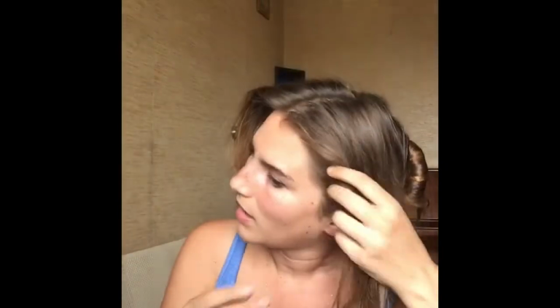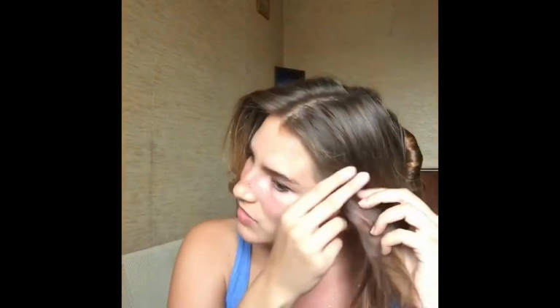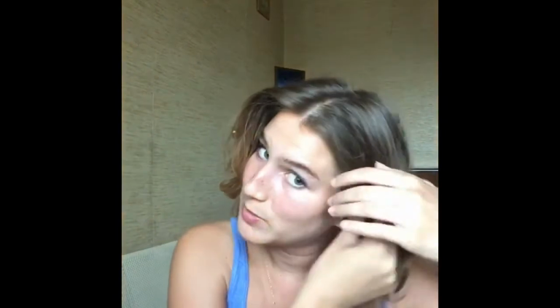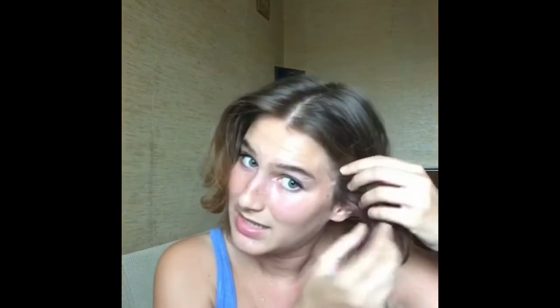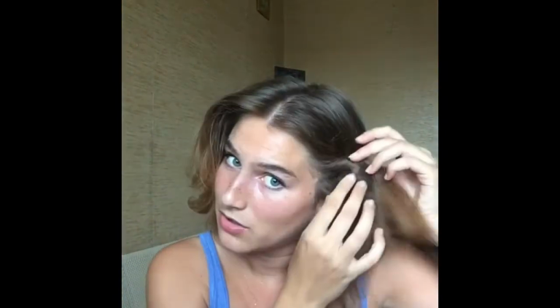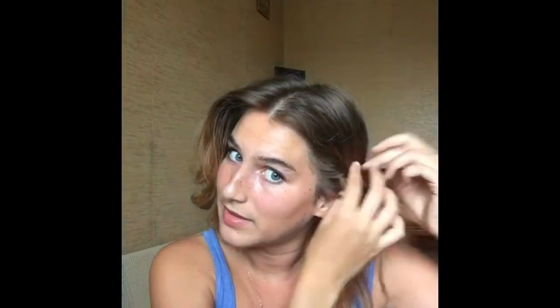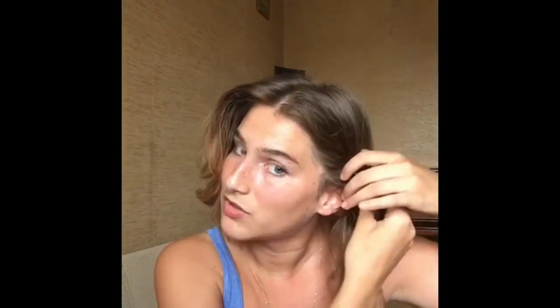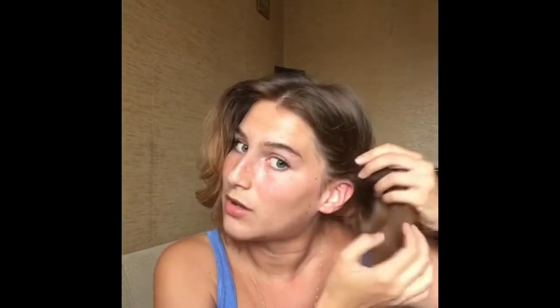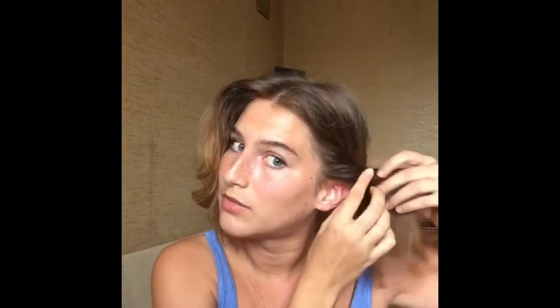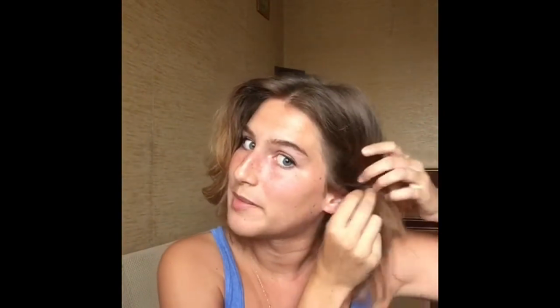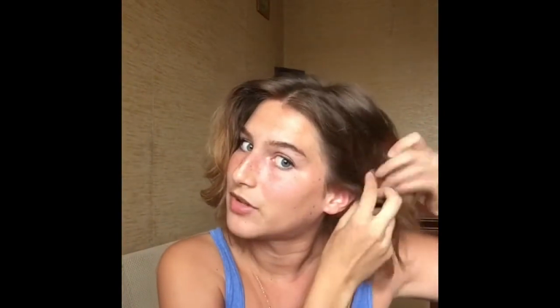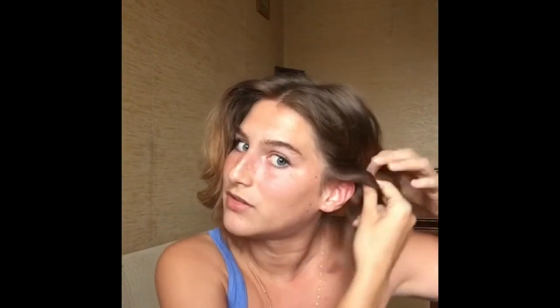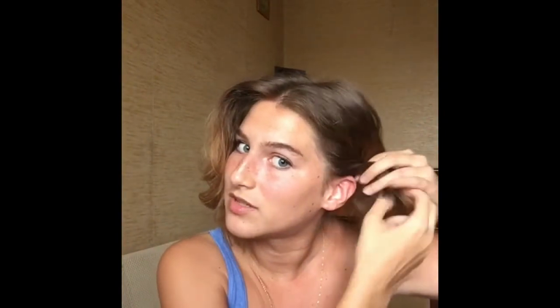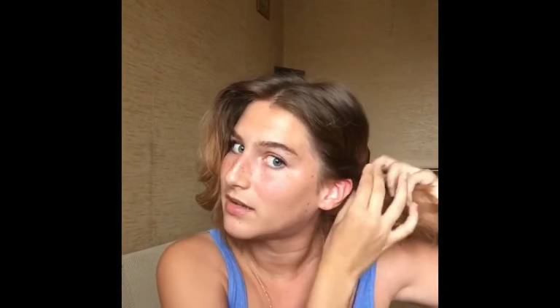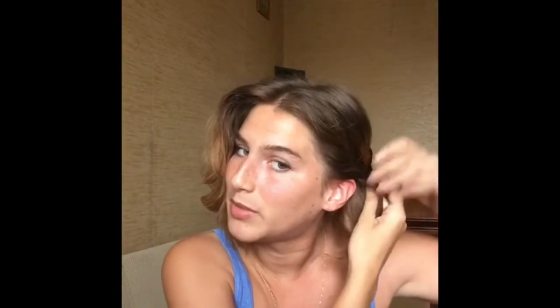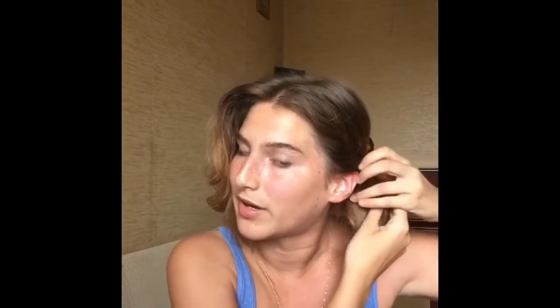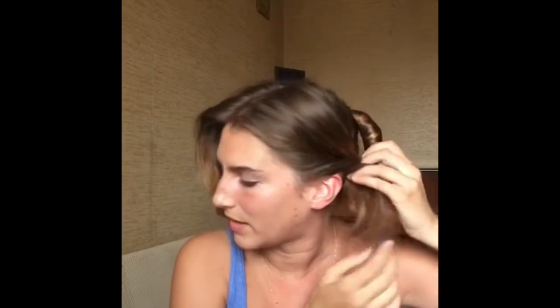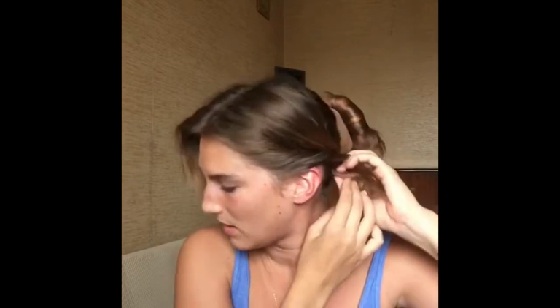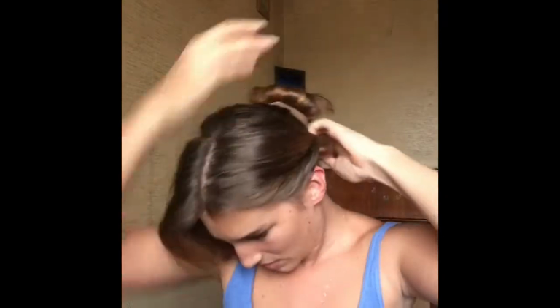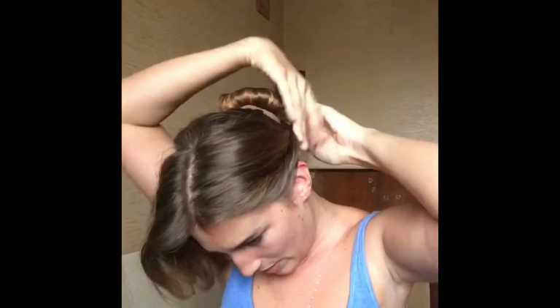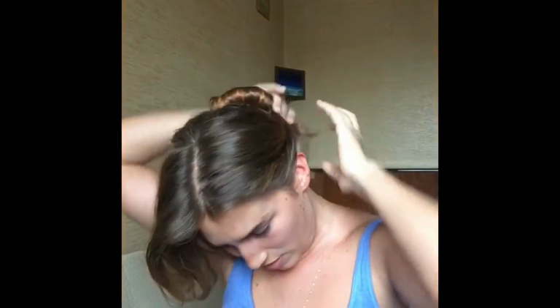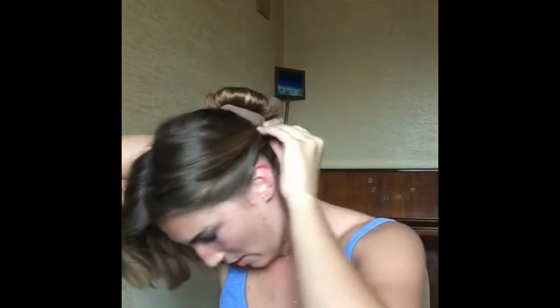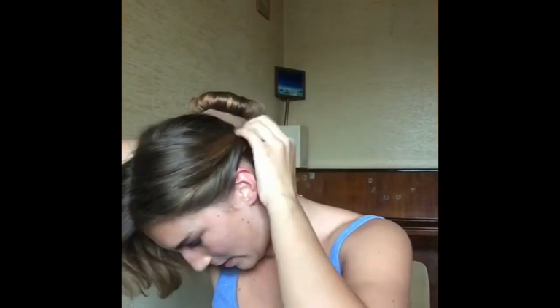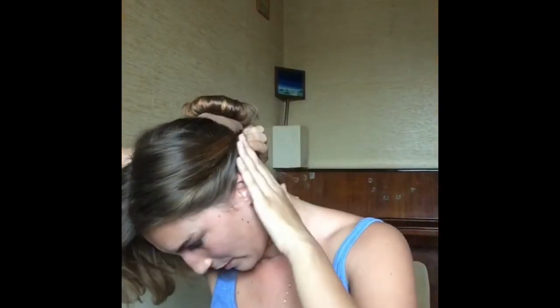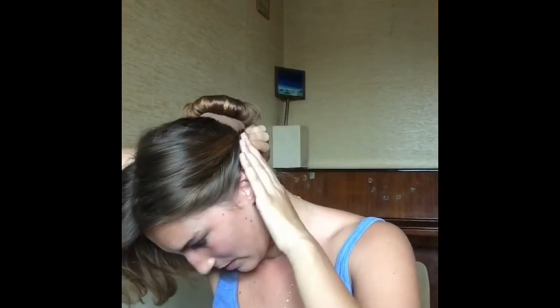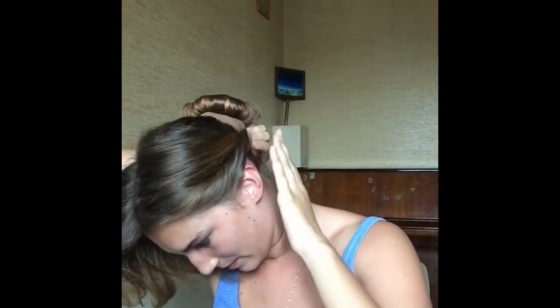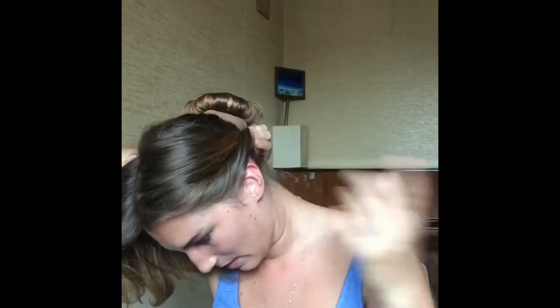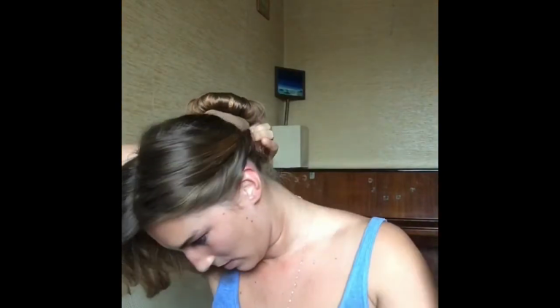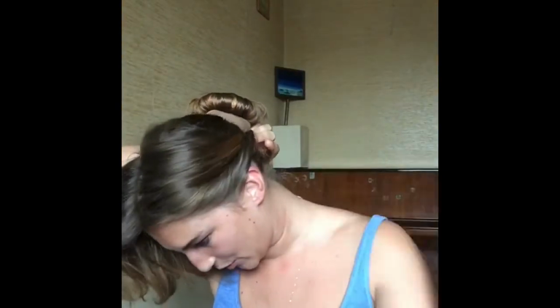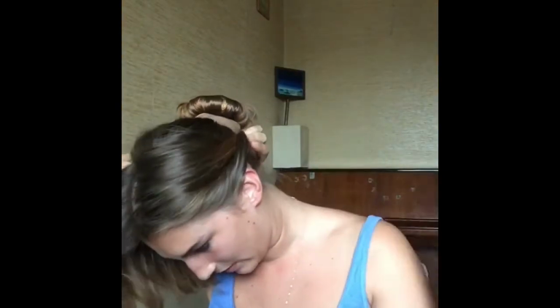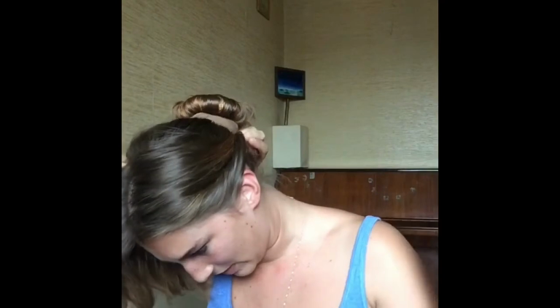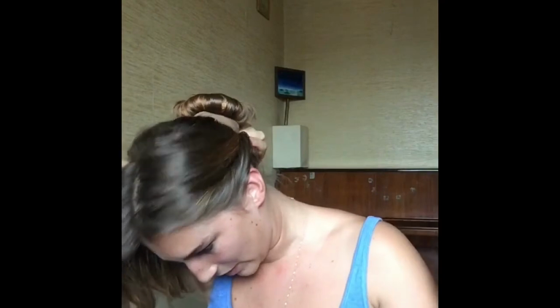Start twisting here, and then as you go towards the back of your head just take a little bit more hair. Then pin it all there at the back of your head, and hairspray the living daylights out of it.